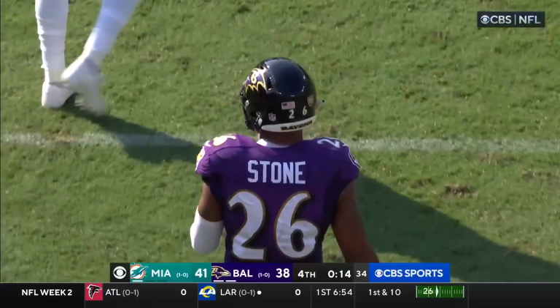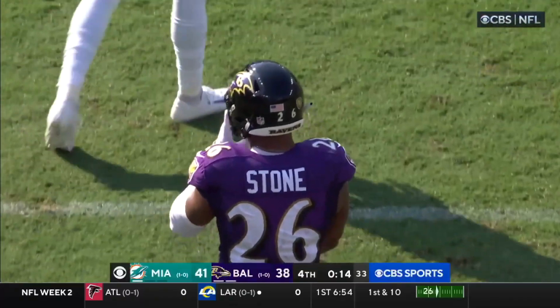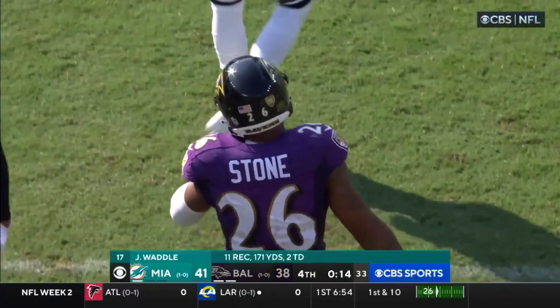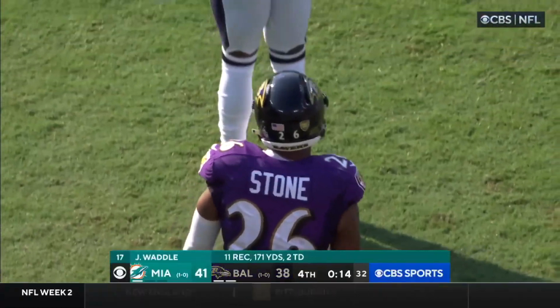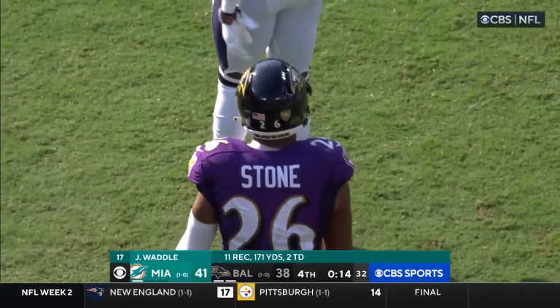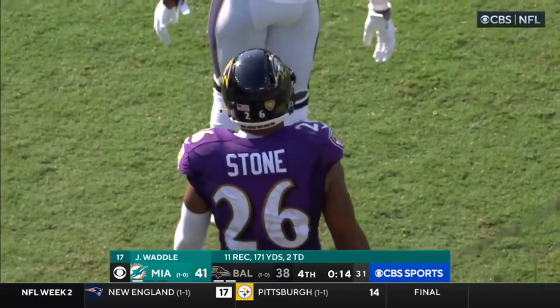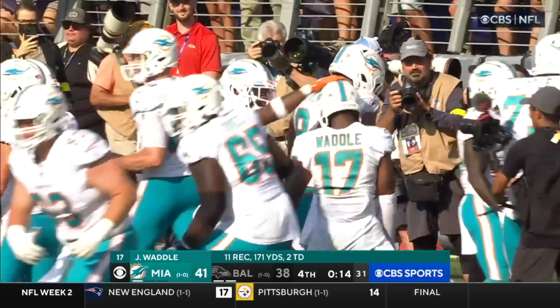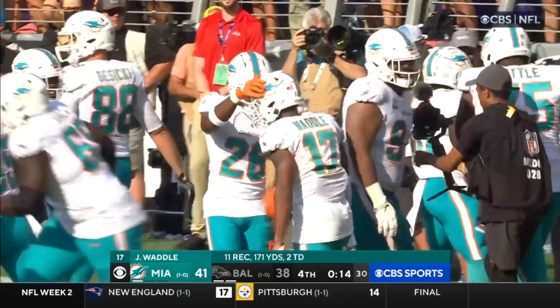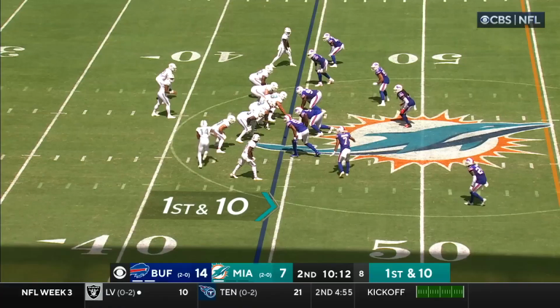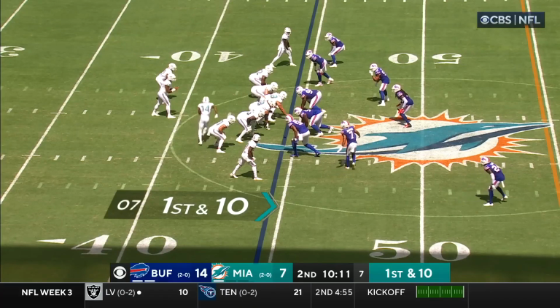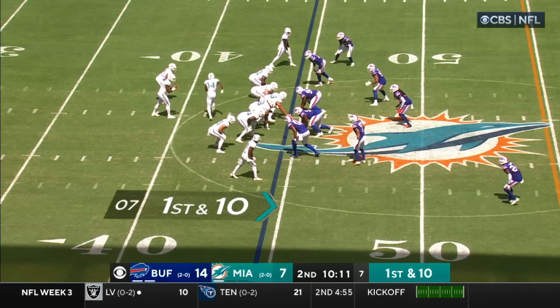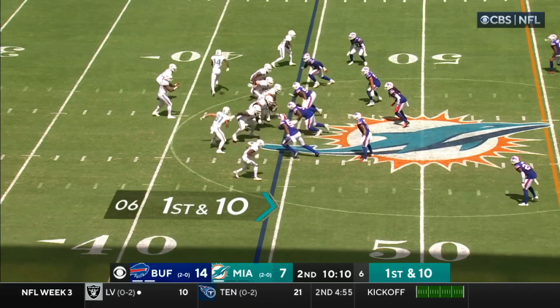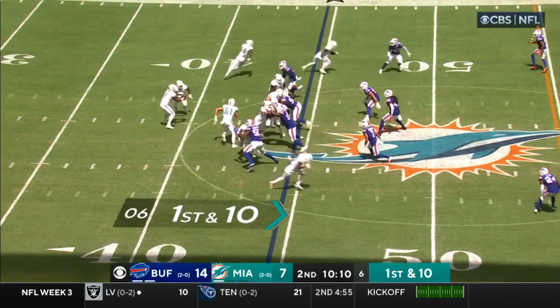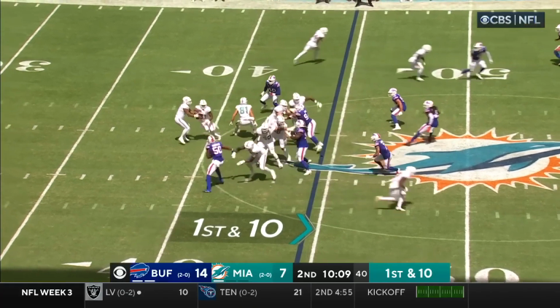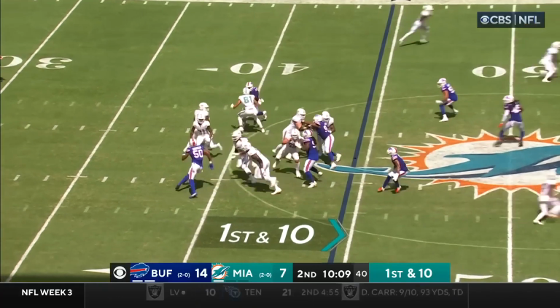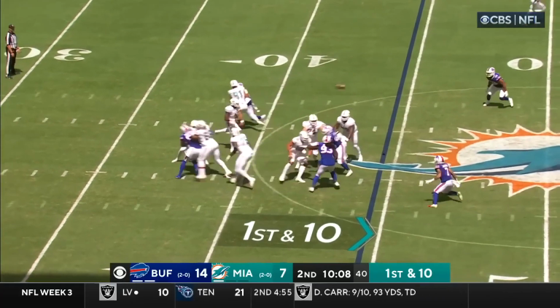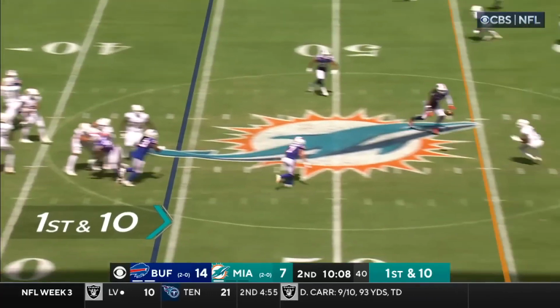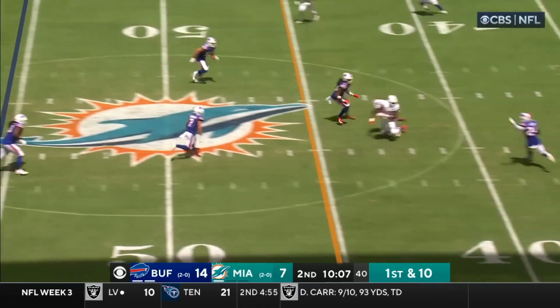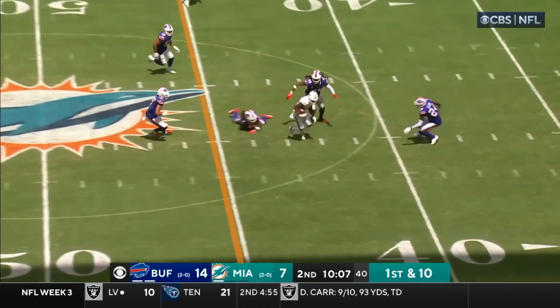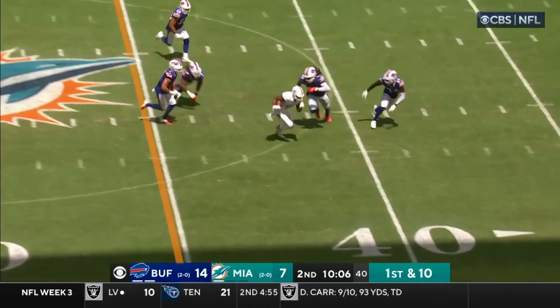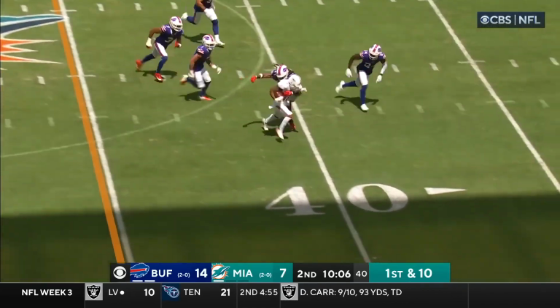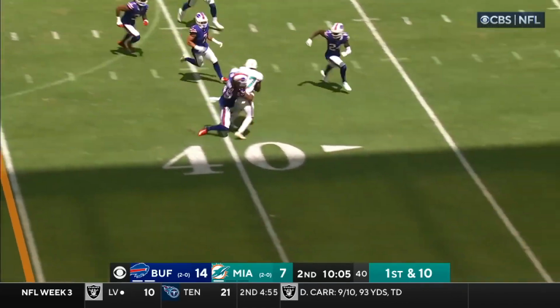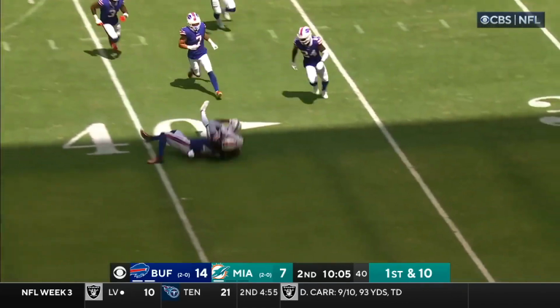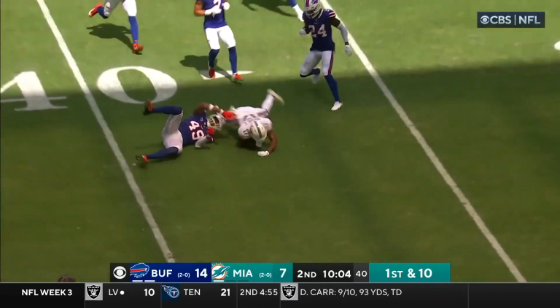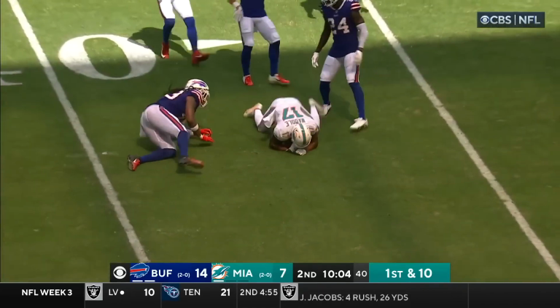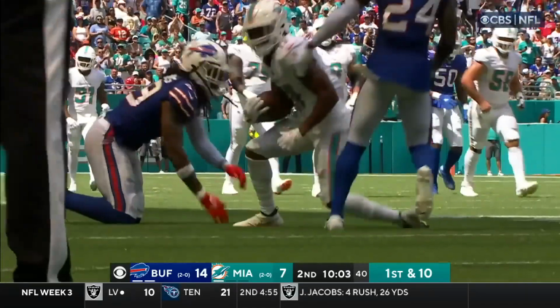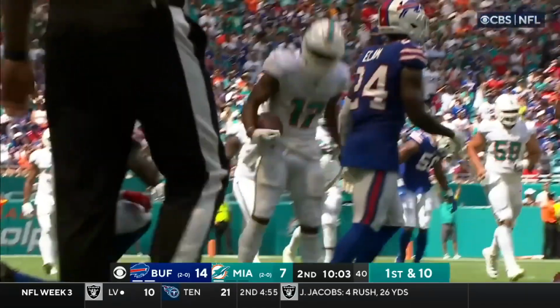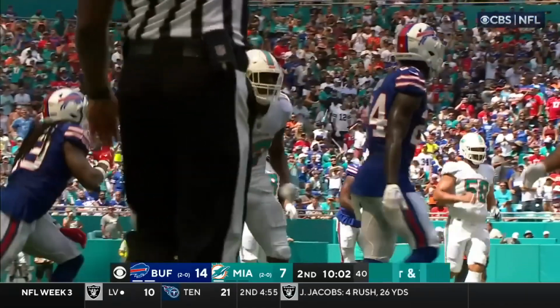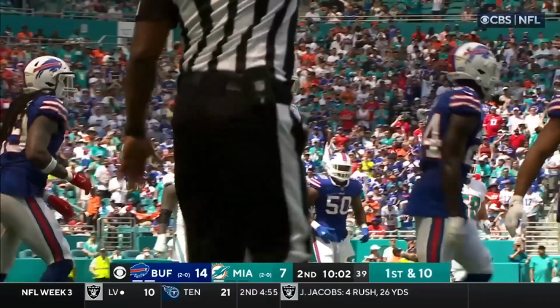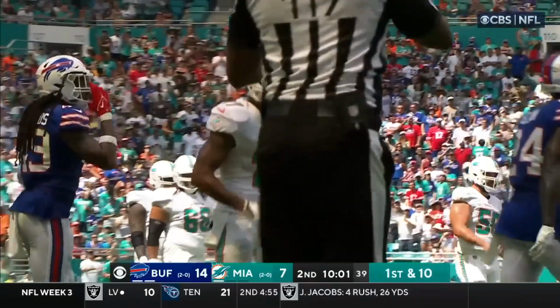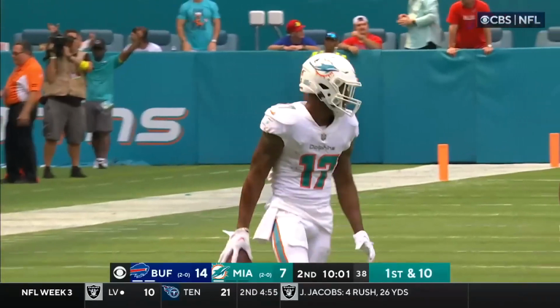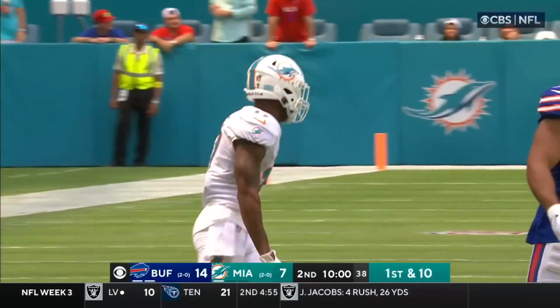The Baltimore Ravens once again double-team Tyreek Hill. Shurfield in motion. First and ten — faked to Mostert, blocked by Smythe, and downfield they go. Caught here by Waddle from behind — the middle linebacker Edmond grabbing him.